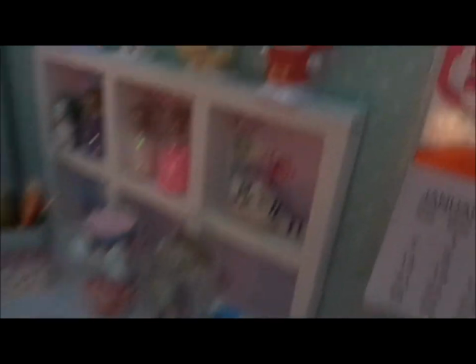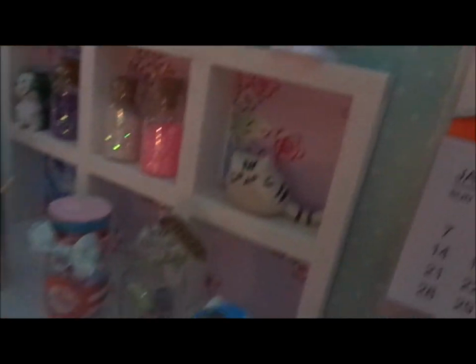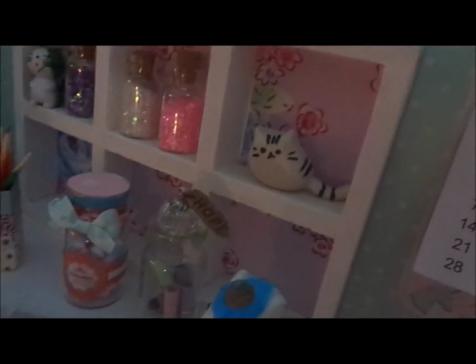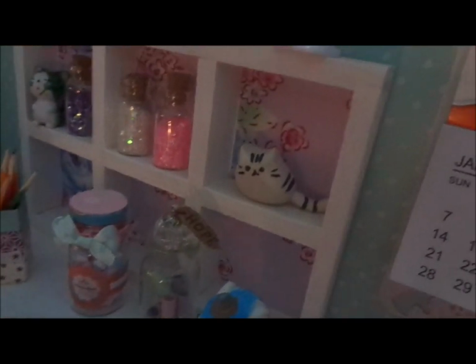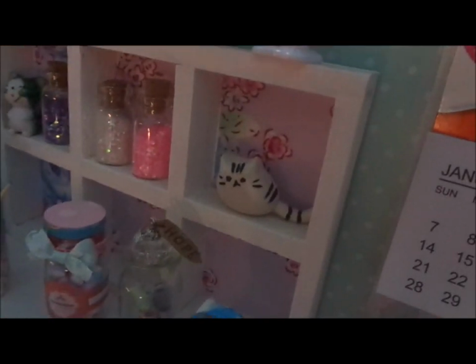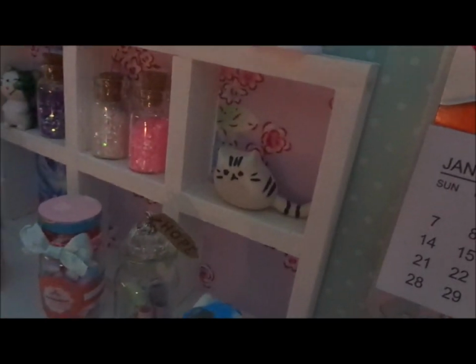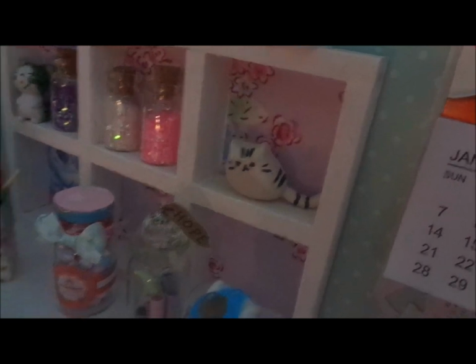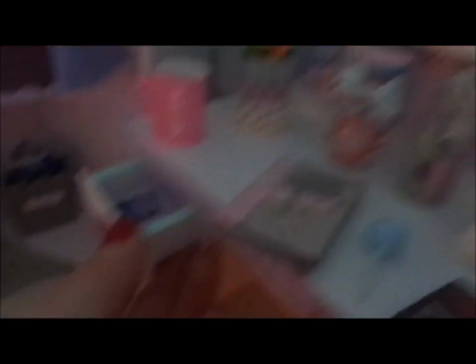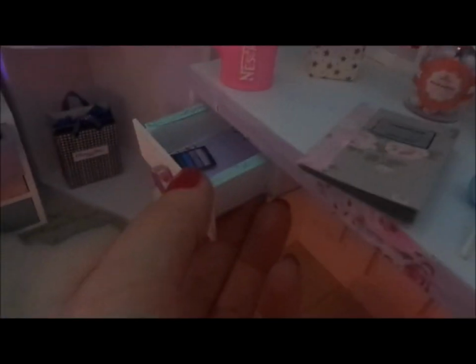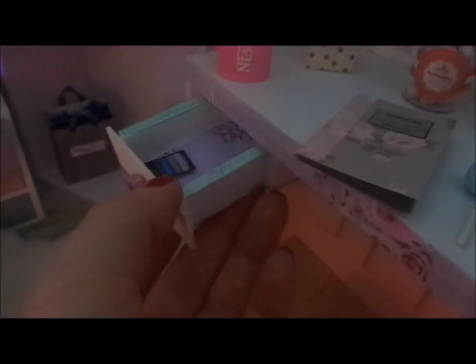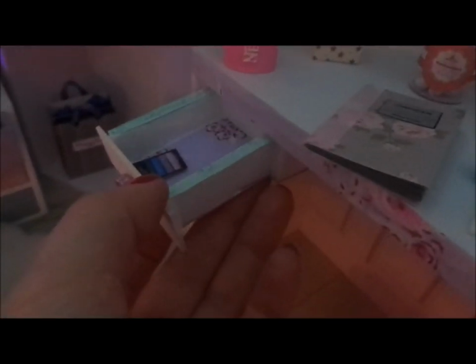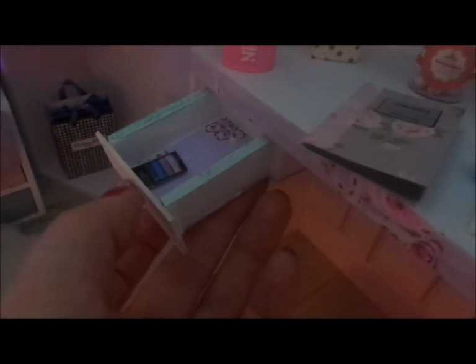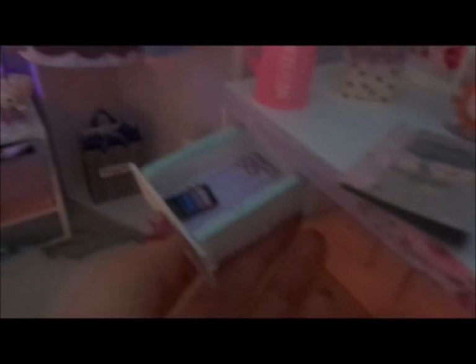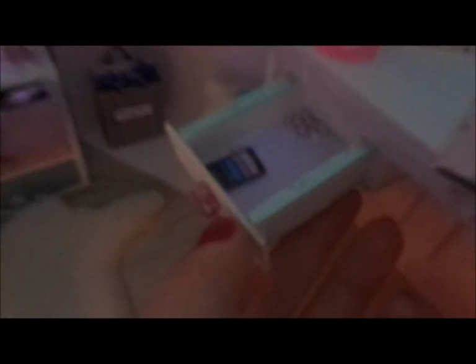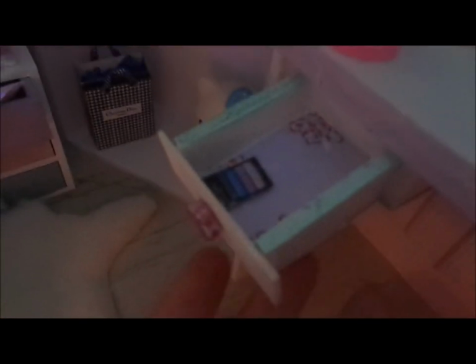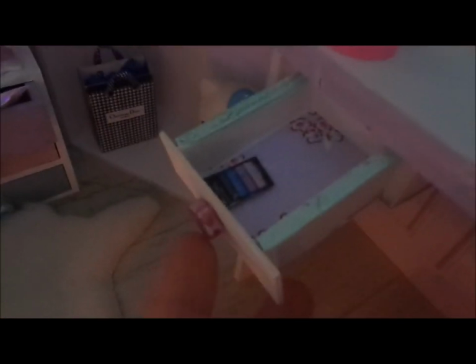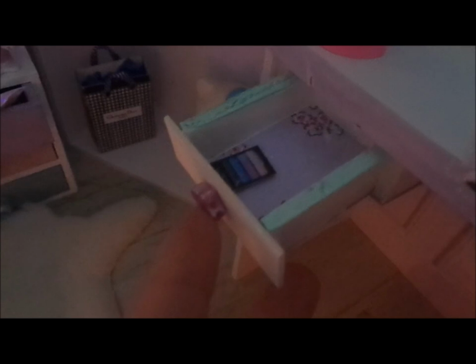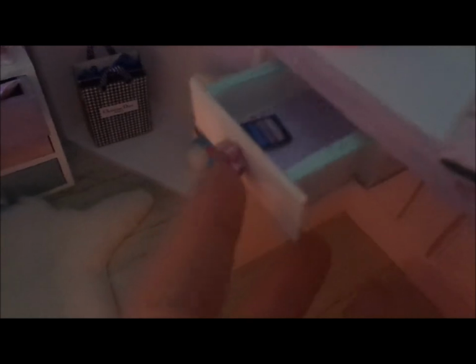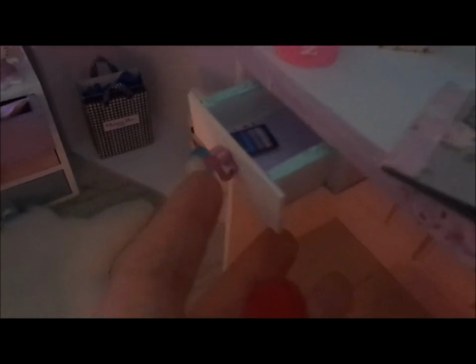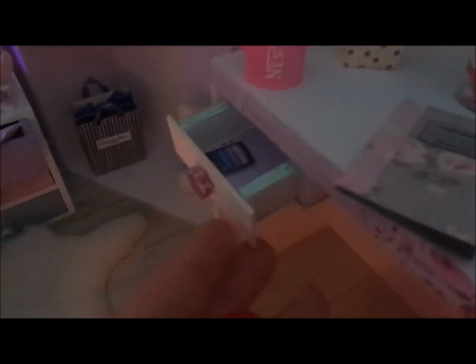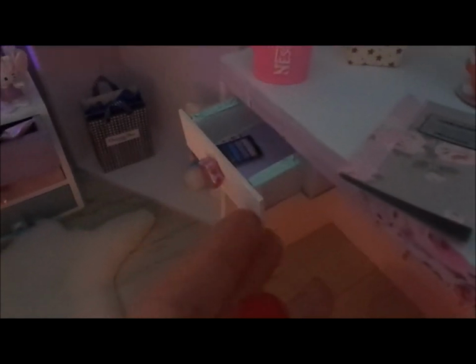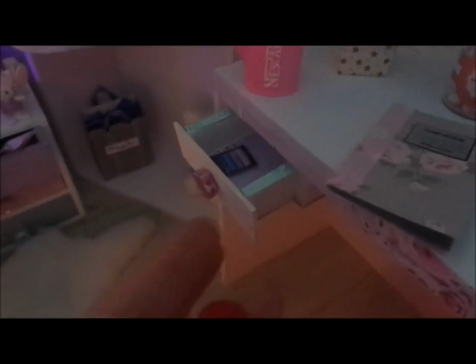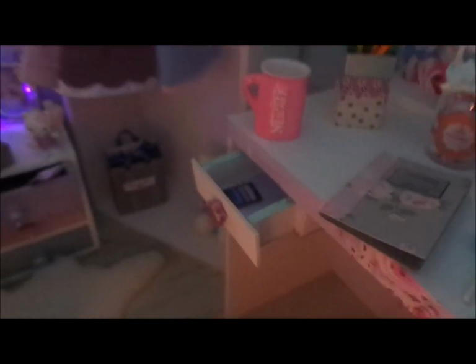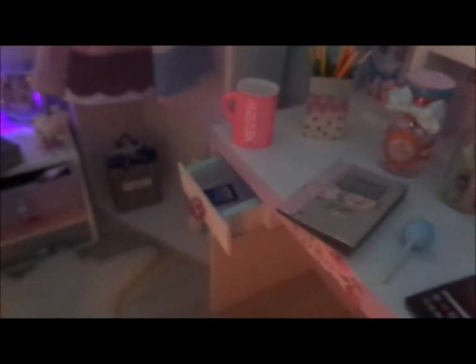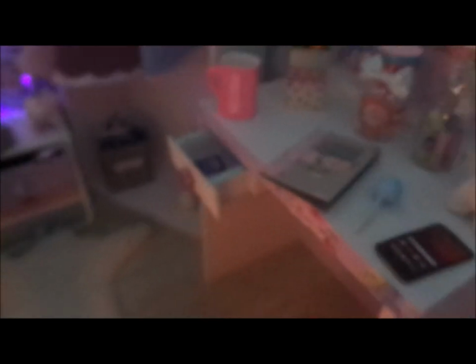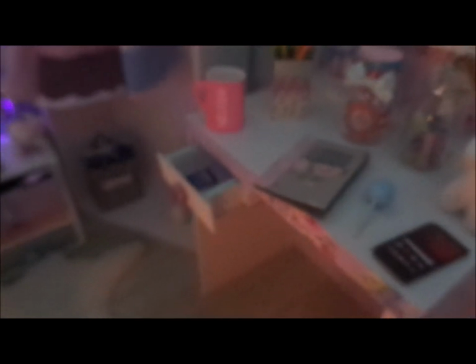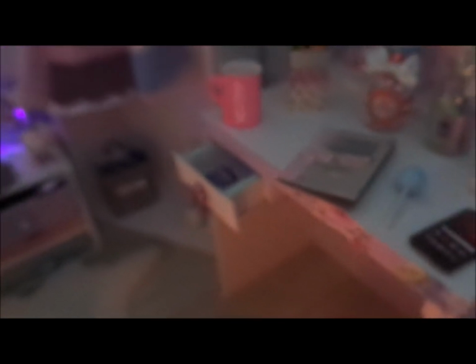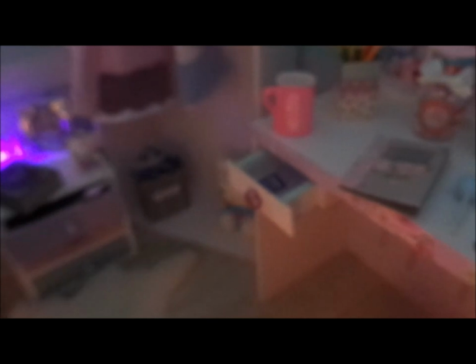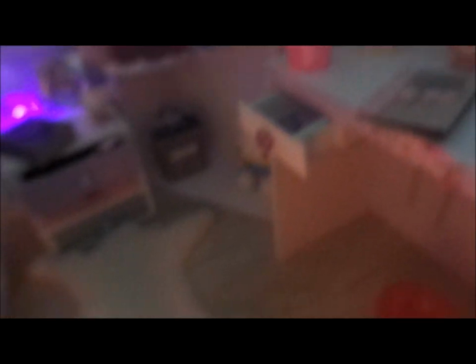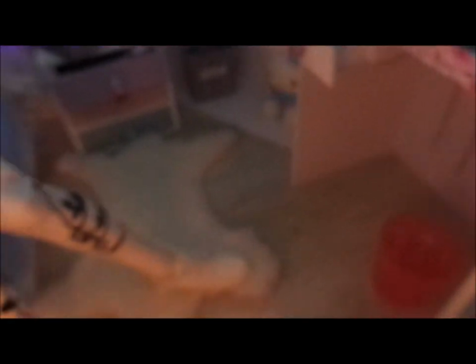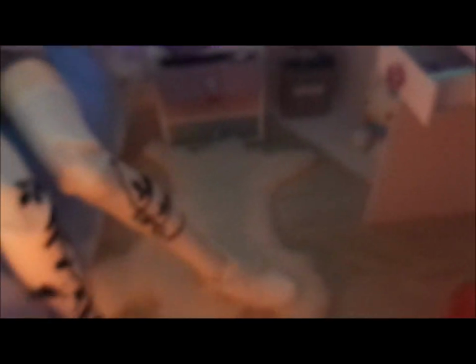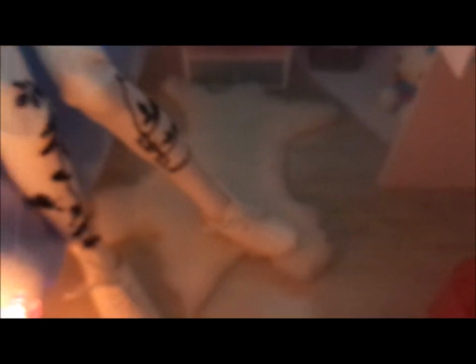I found a little tray from the craft store, painted it, and glued some pretty papers on the bottom. The drawer actually works — I've got eyeshadows in there, that's all for now.